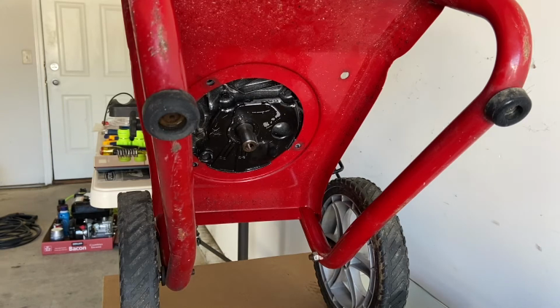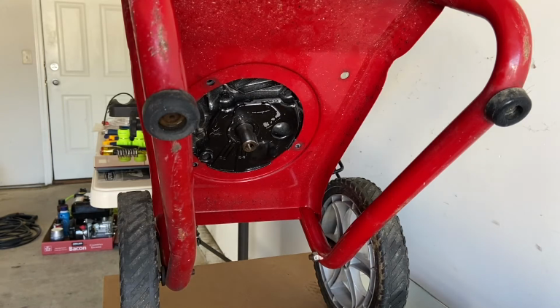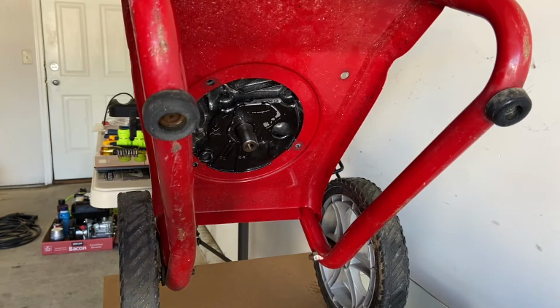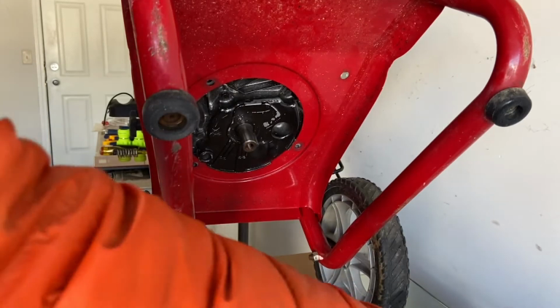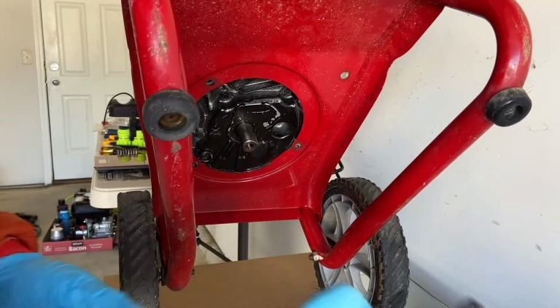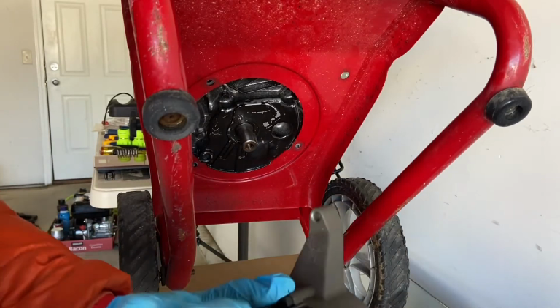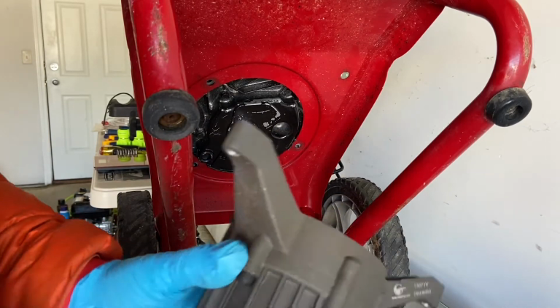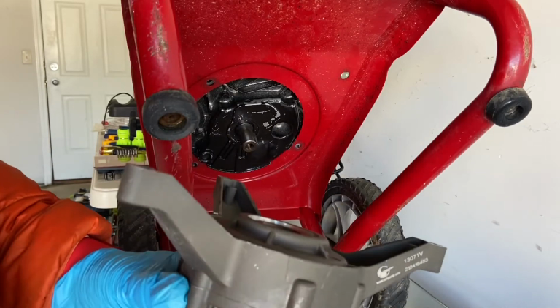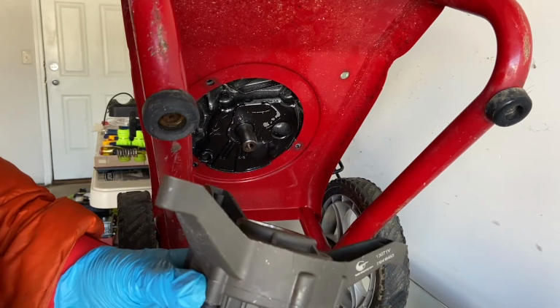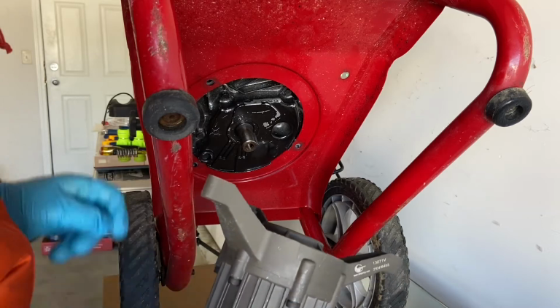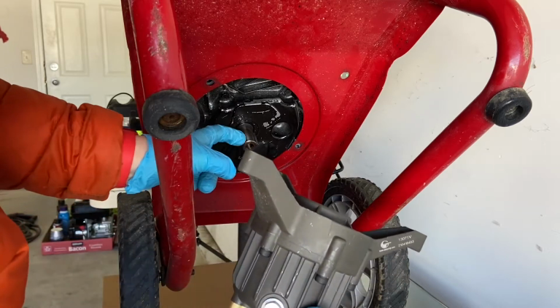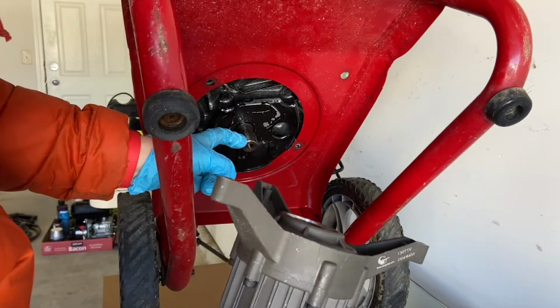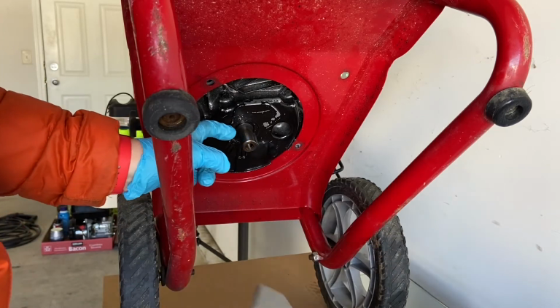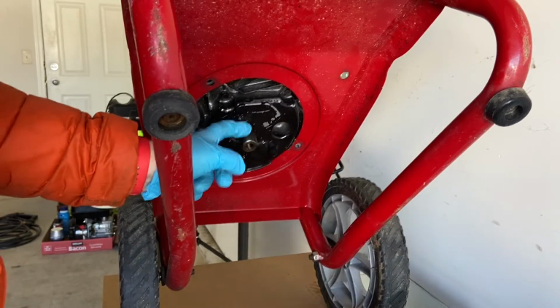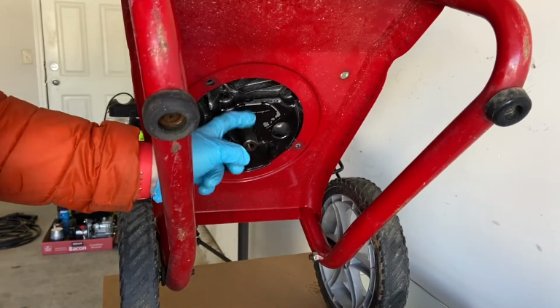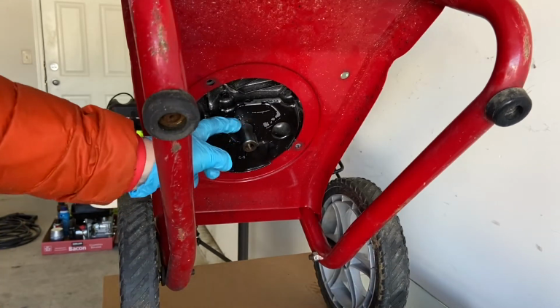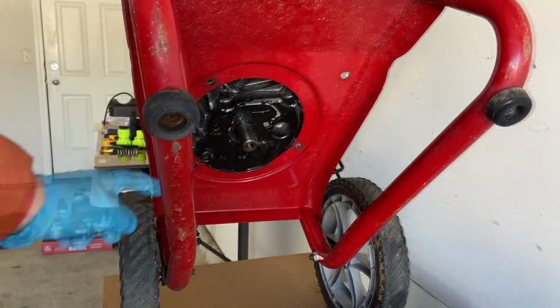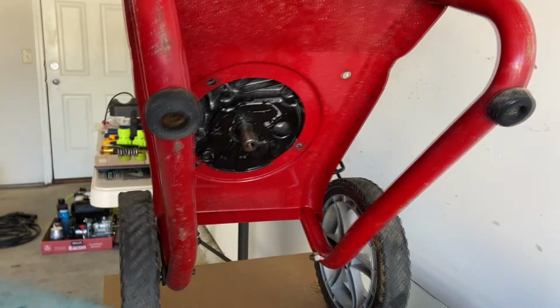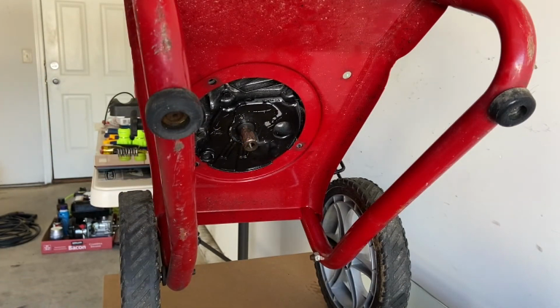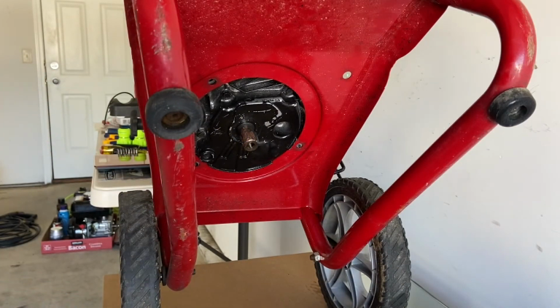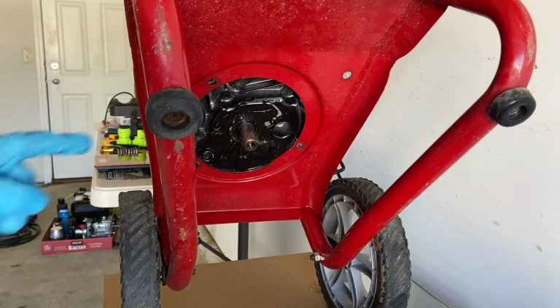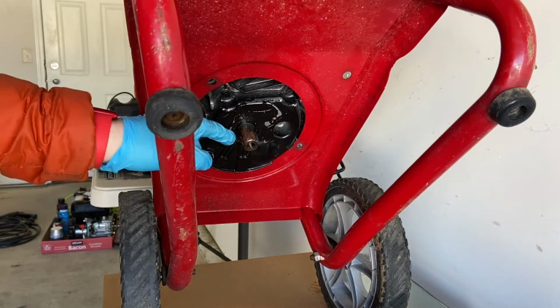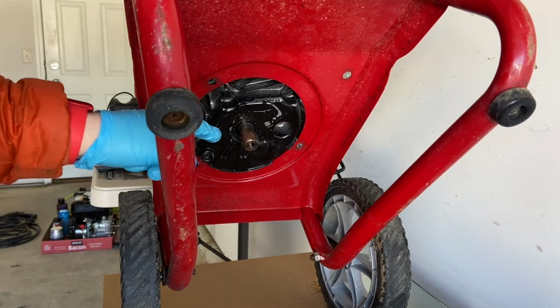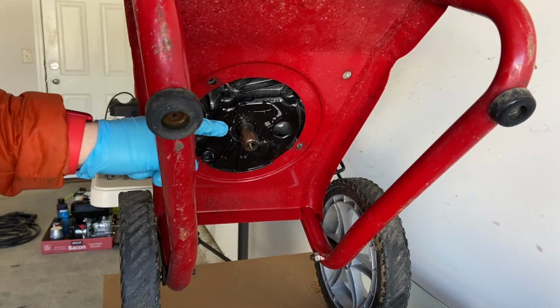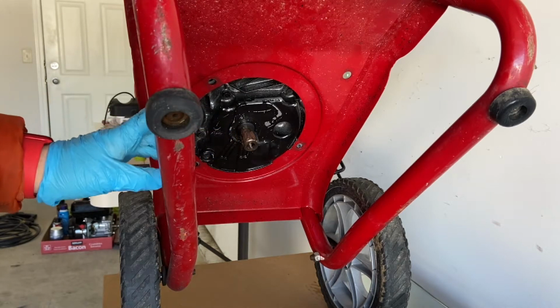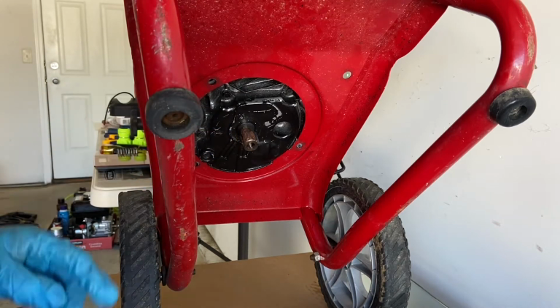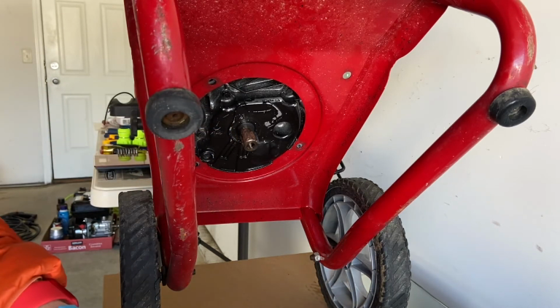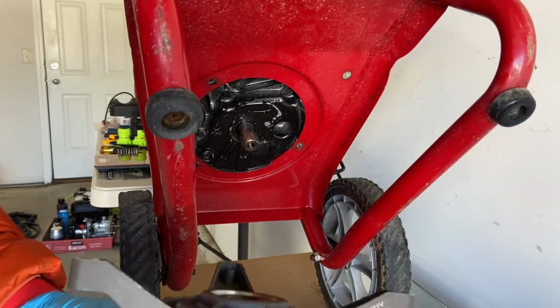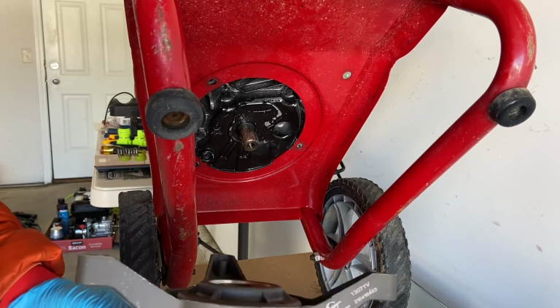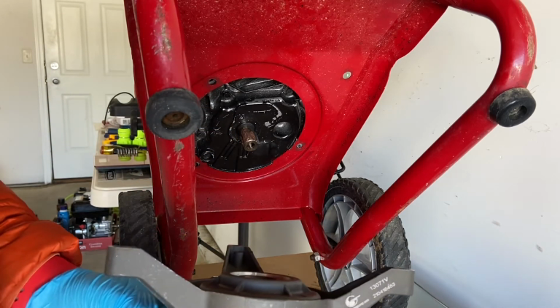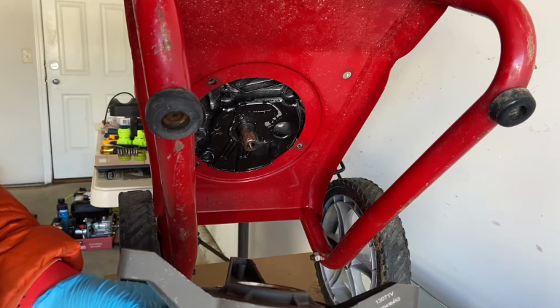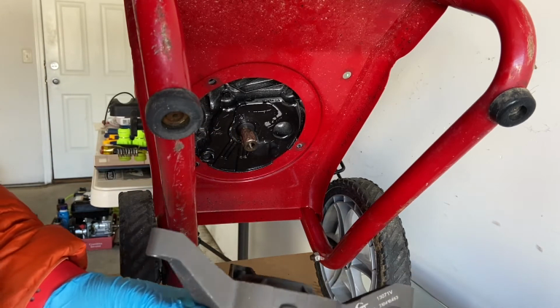Time to replace this. Pretty standard — line up your keys. Let me get some anti-seize on there. I put copper anti-seize in there, and that's very important because the old pump was horrible to get off.